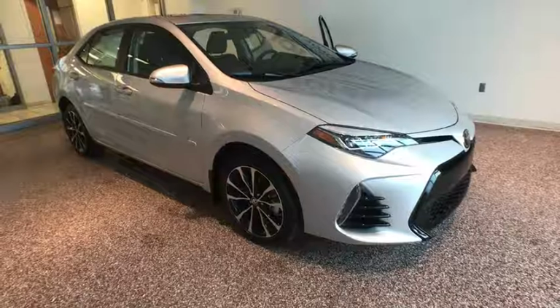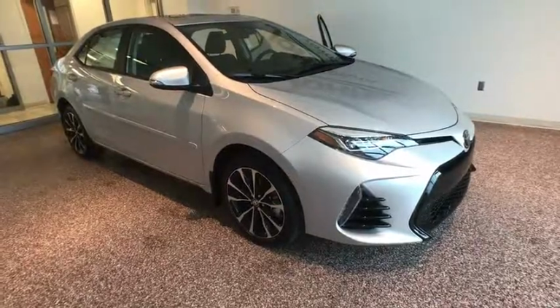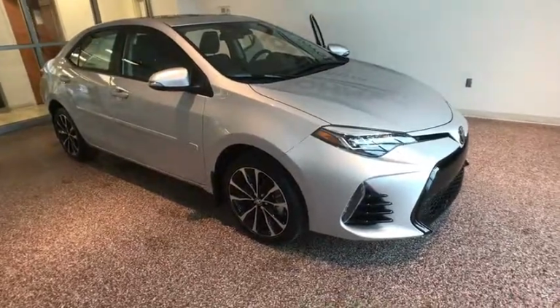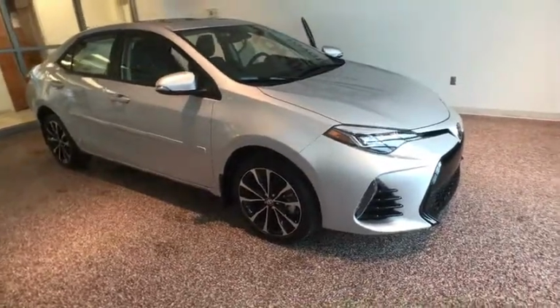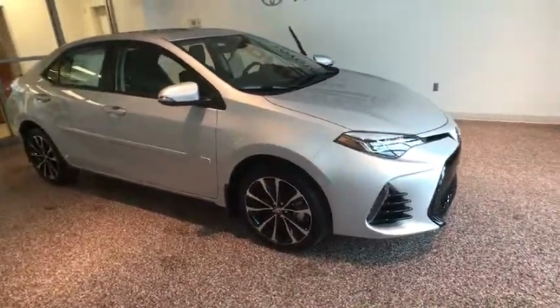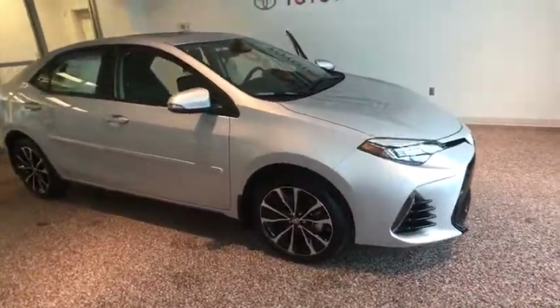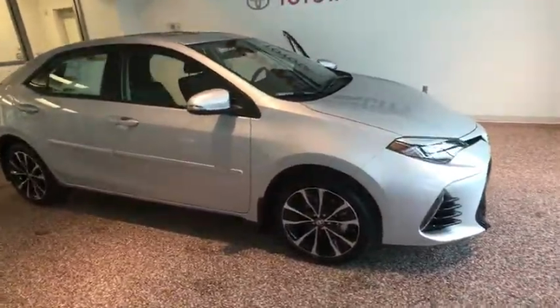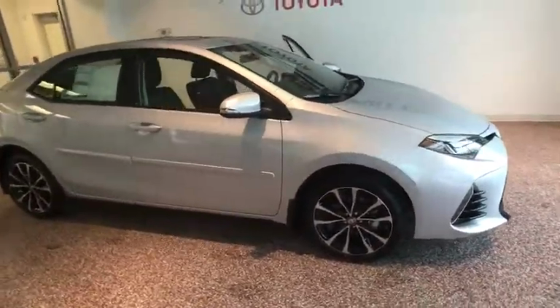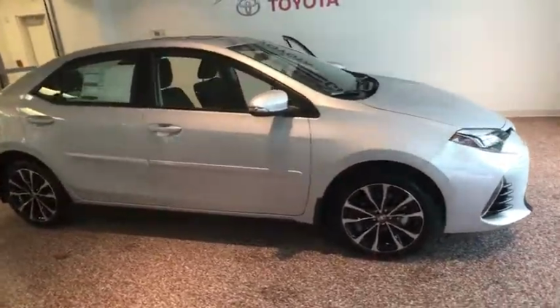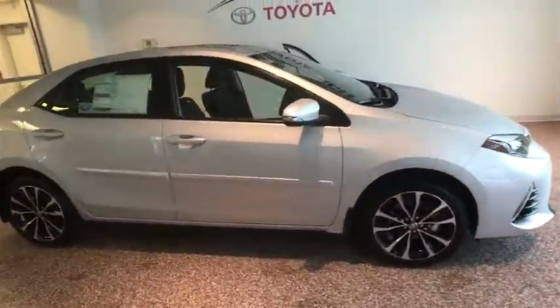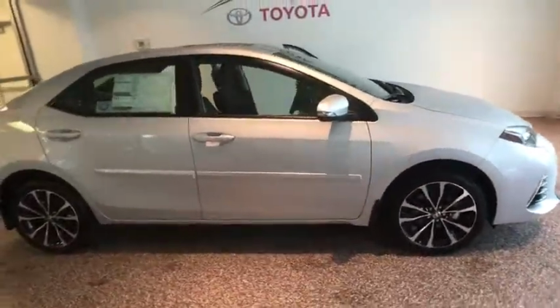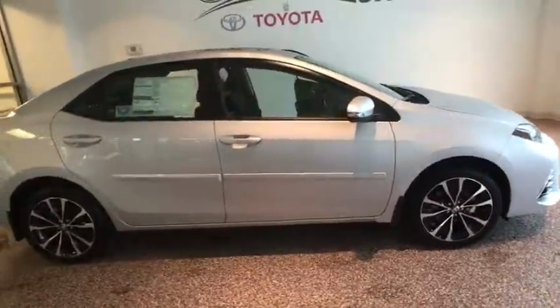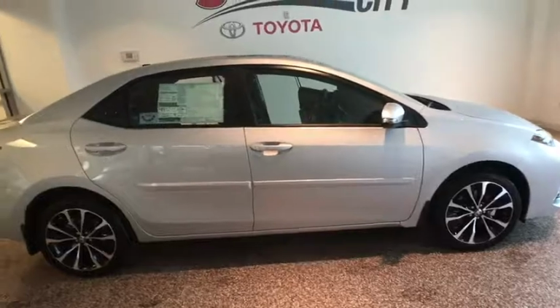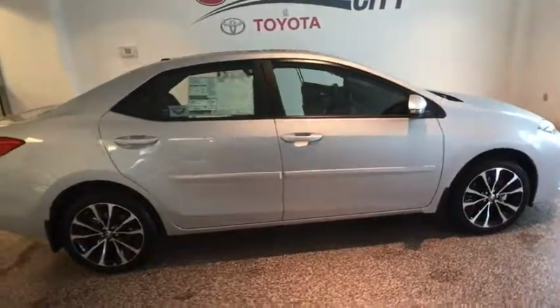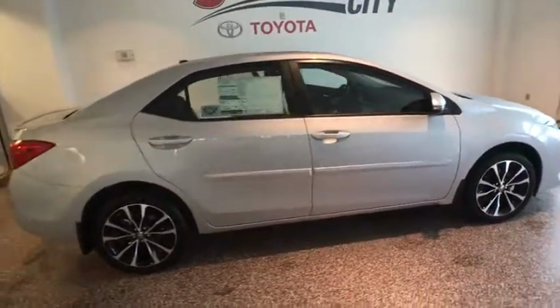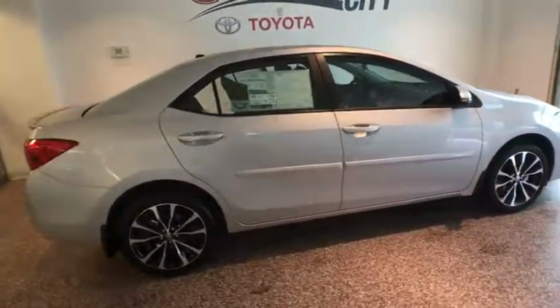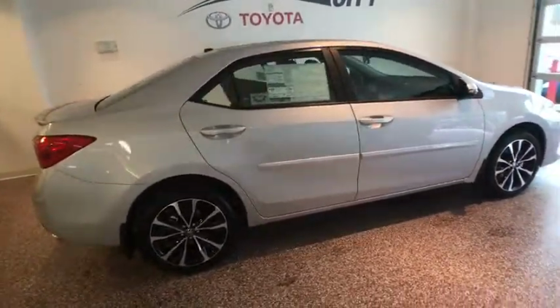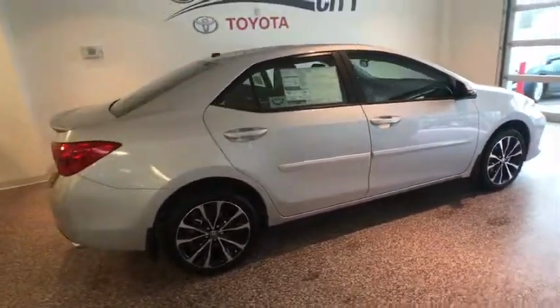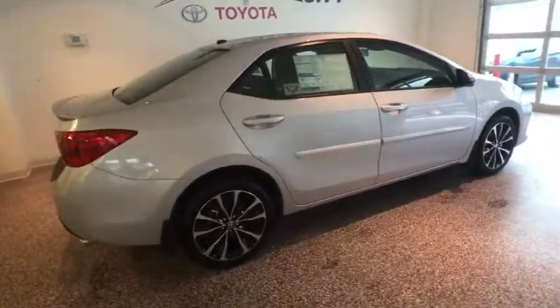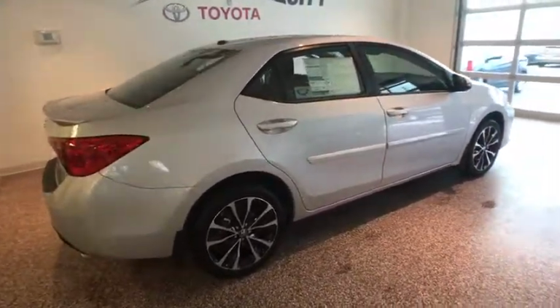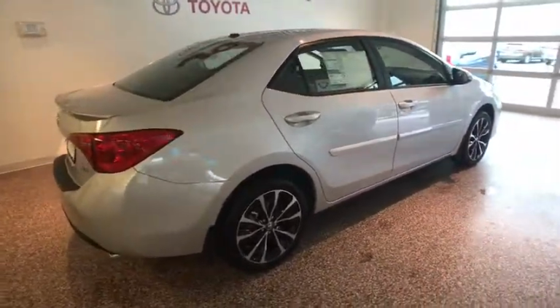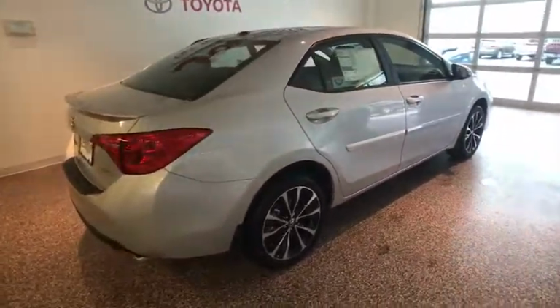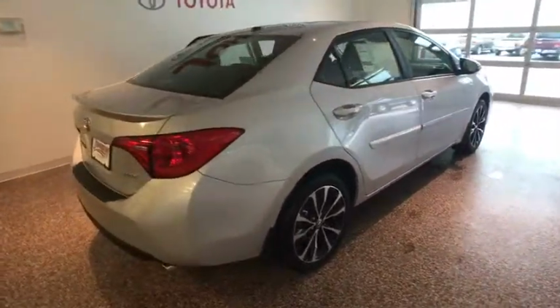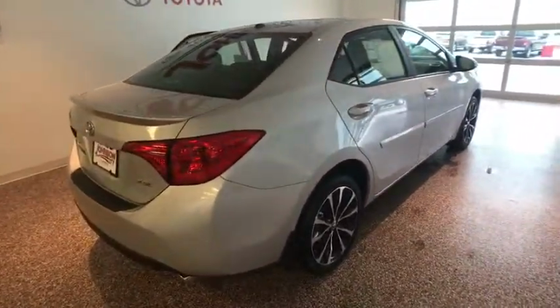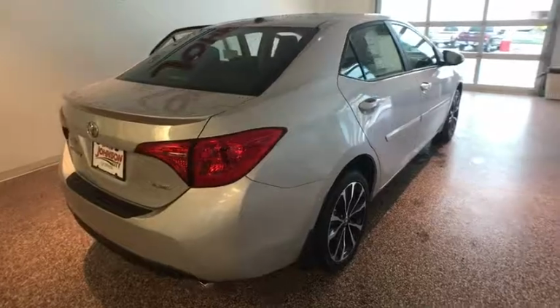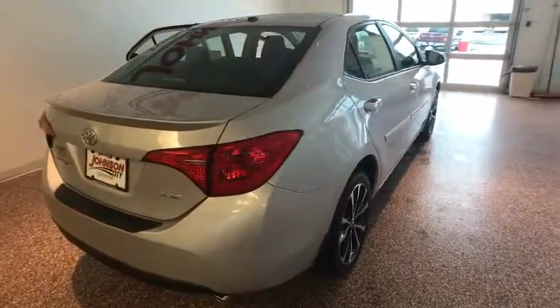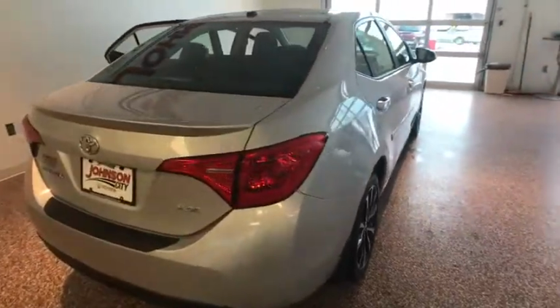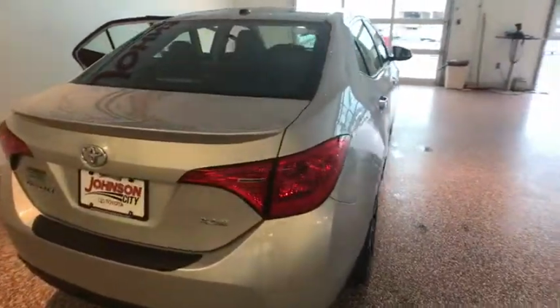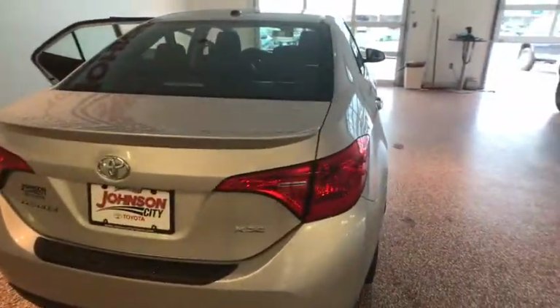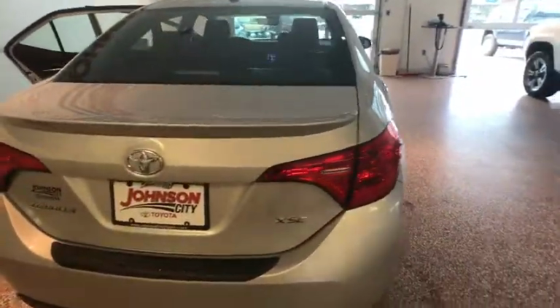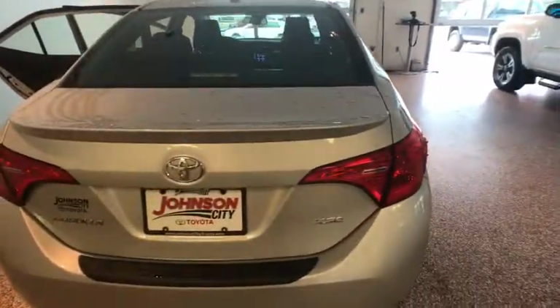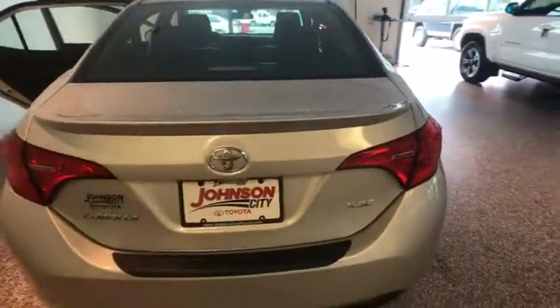The 2017 Toyota Corolla. The Corolla is still a great option for those who want dependability, comfort, and value. This vehicle has less than 100 miles. Here are some of this vehicle's great options.